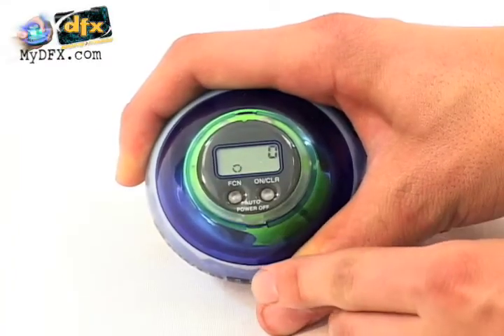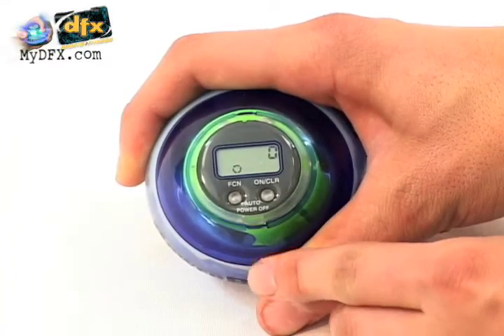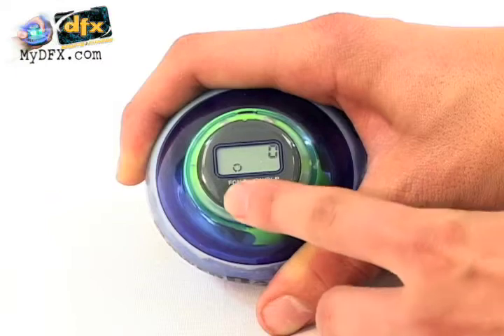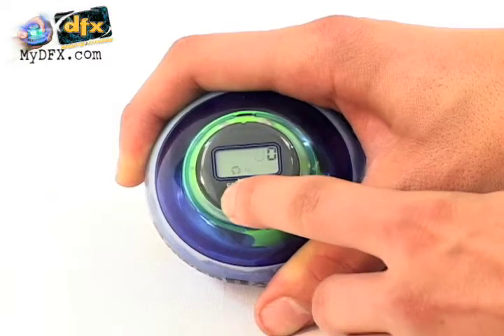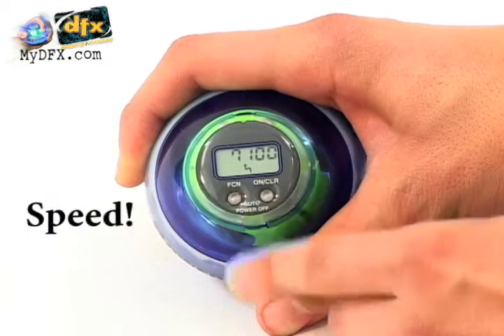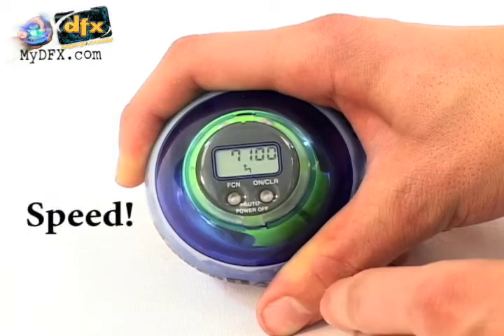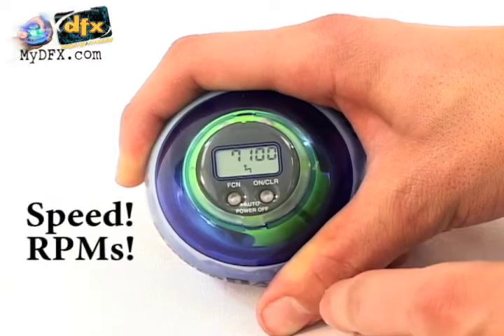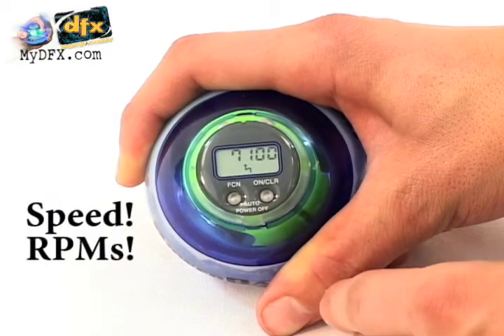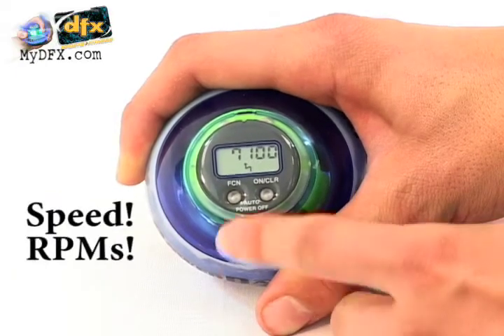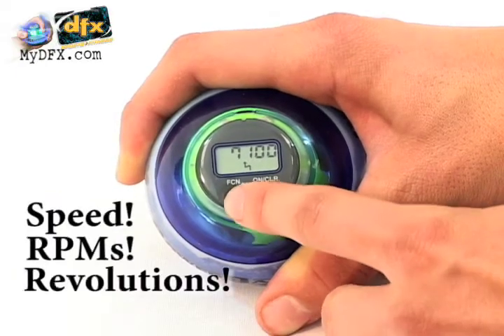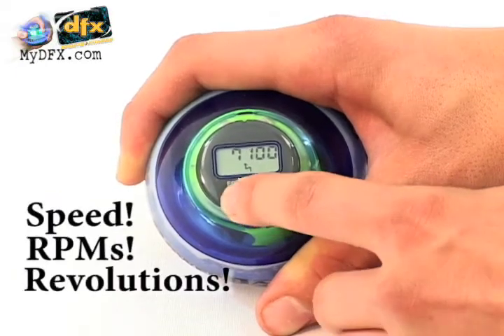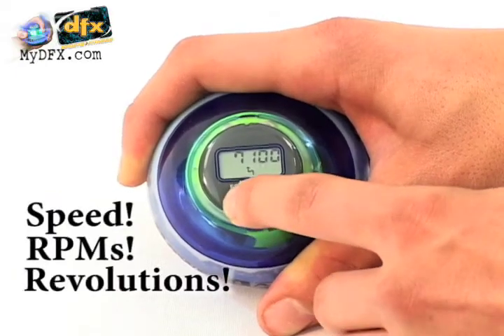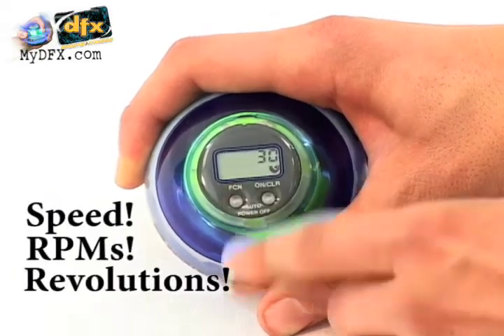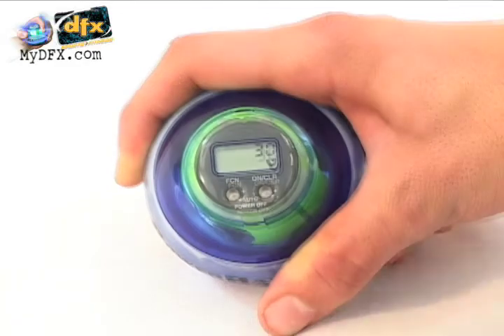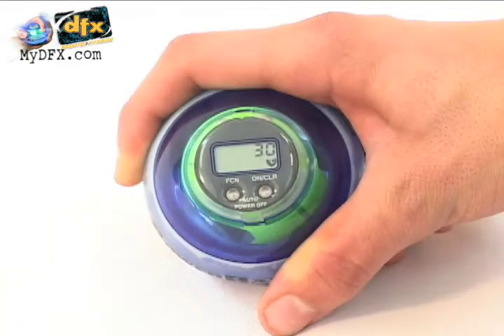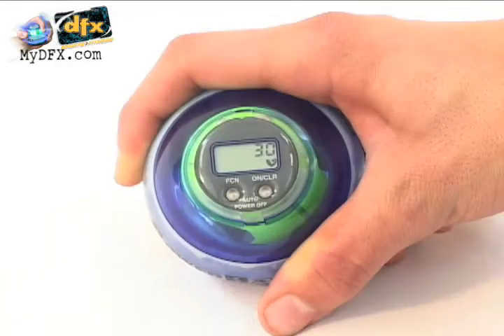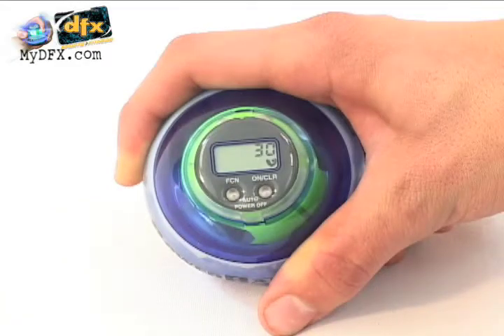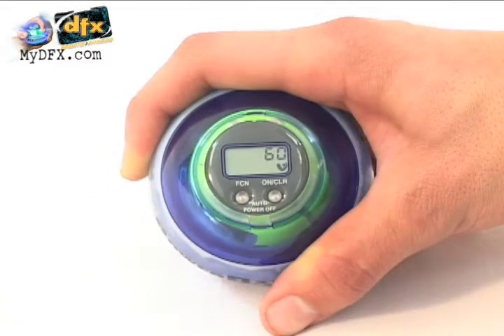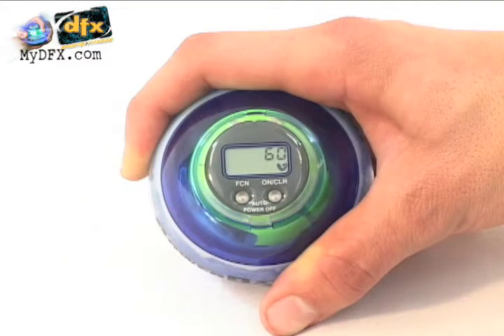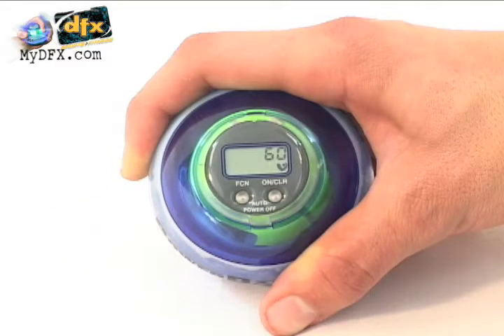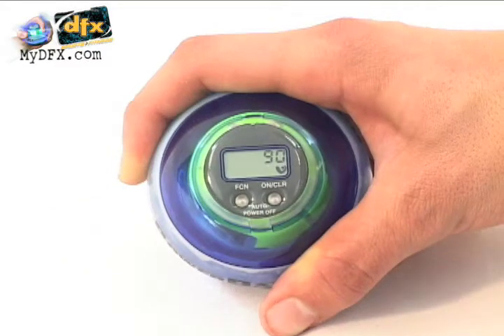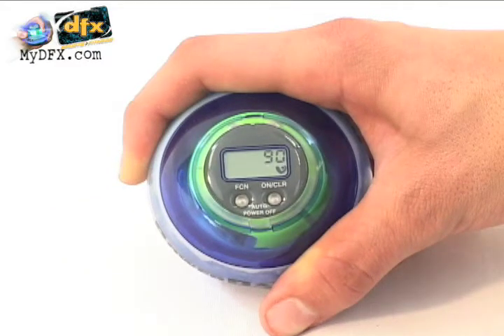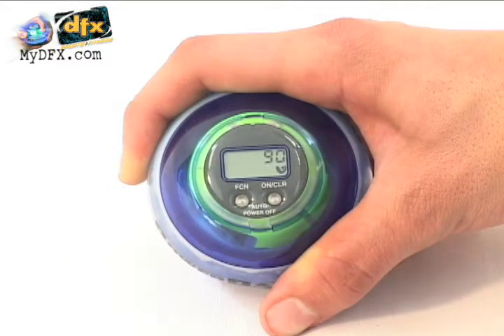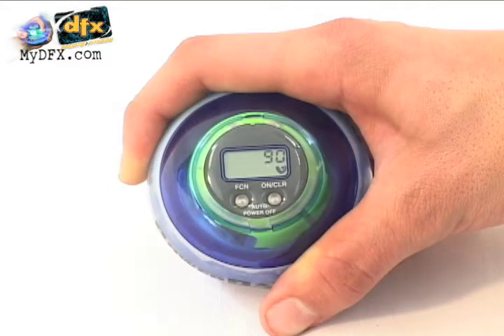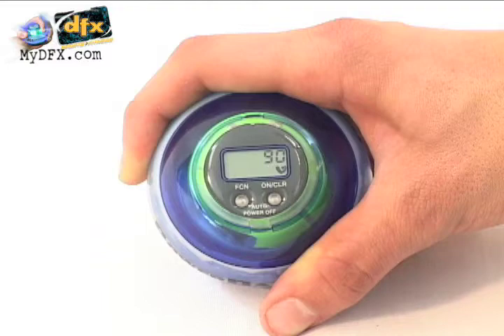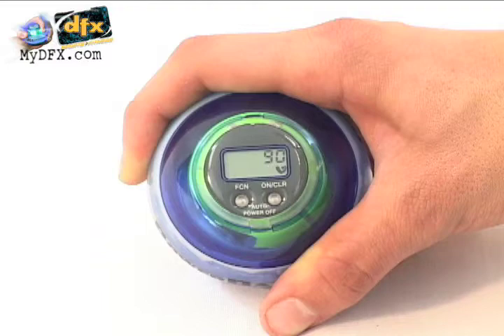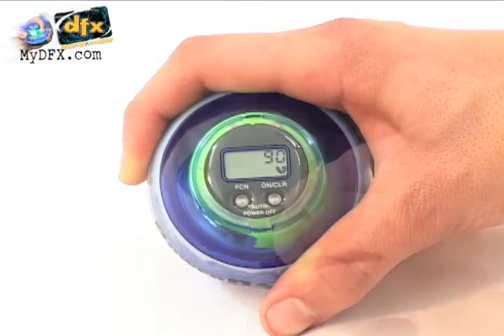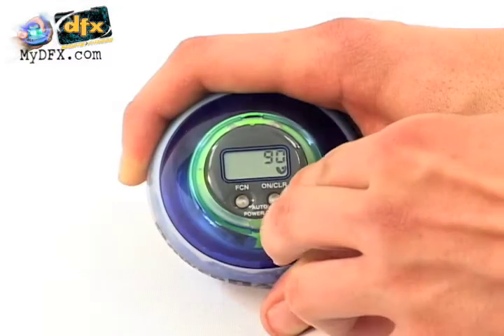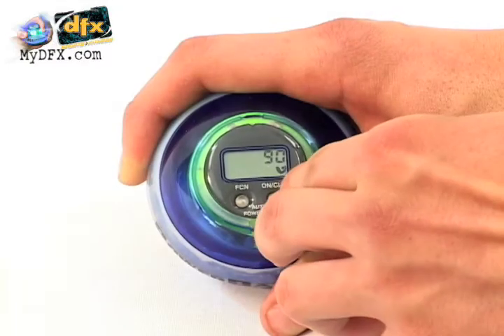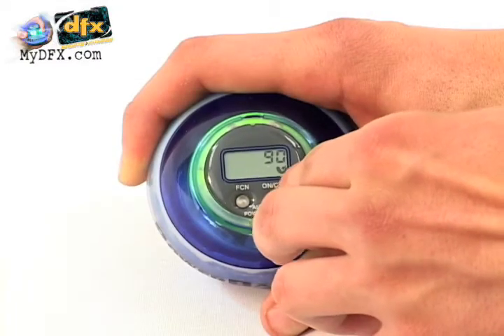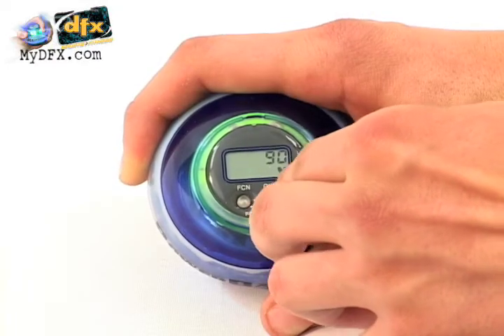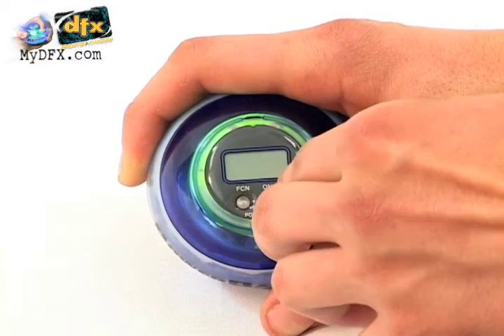It has three key features, including speed, RPMs, and maximum revolutions. Revolutions are measured in 30 seconds, 60 seconds, and 90 second intervals. The highest speed remains in the computer's memory until it's surpassed or cleared by the user.